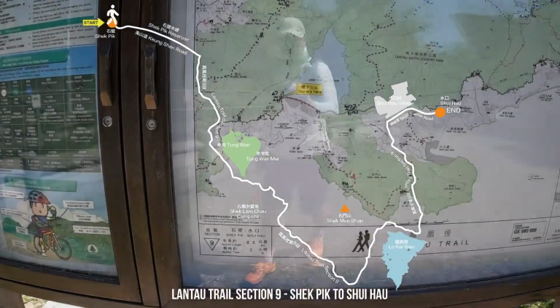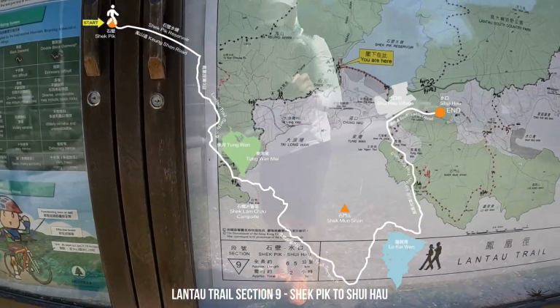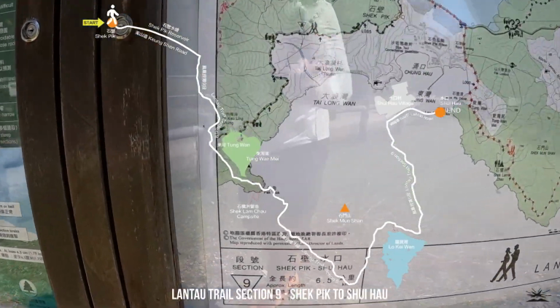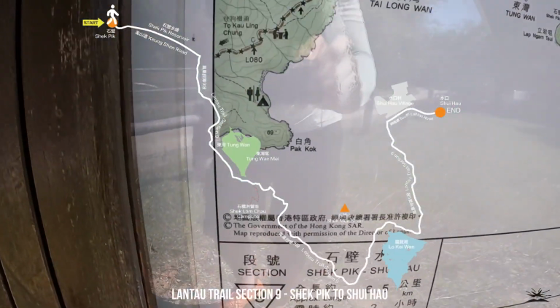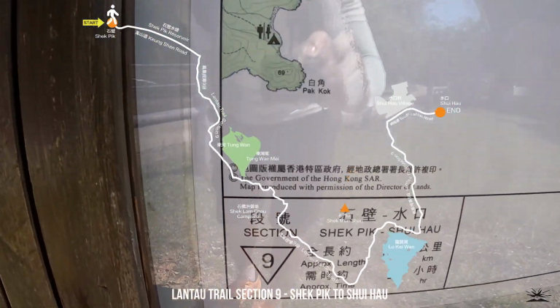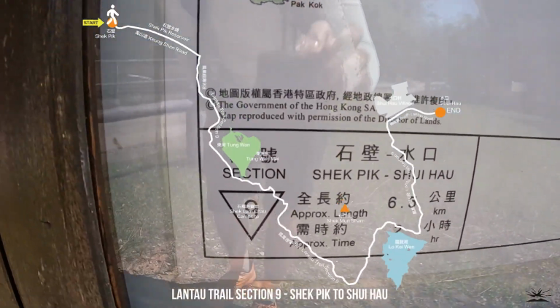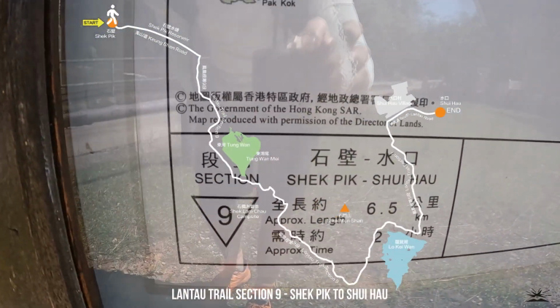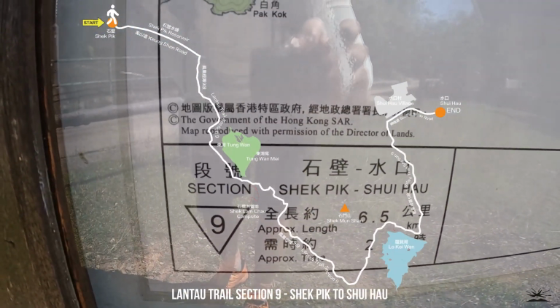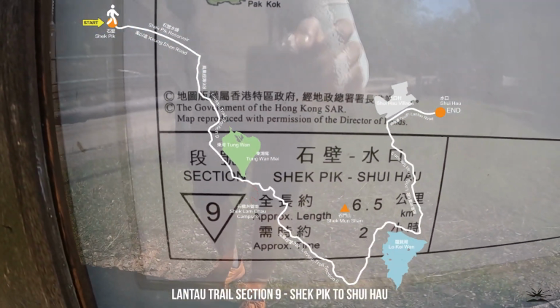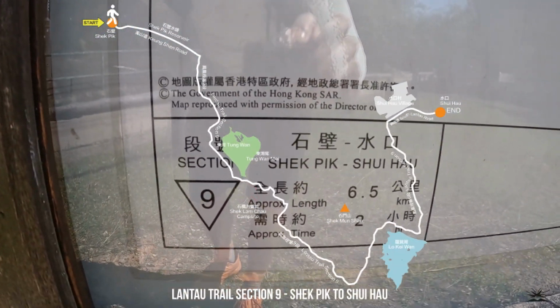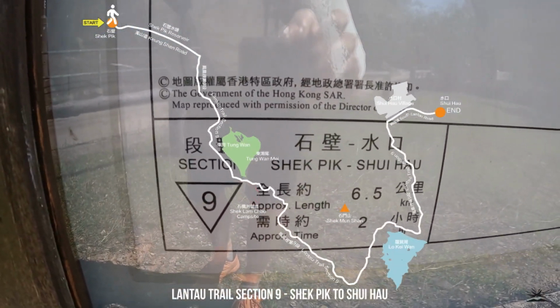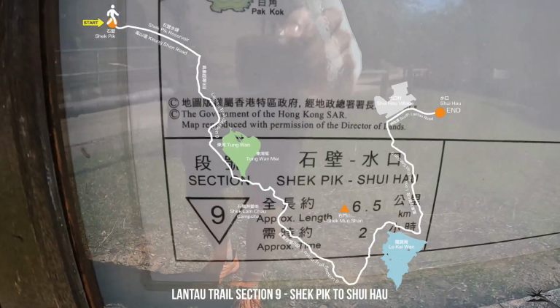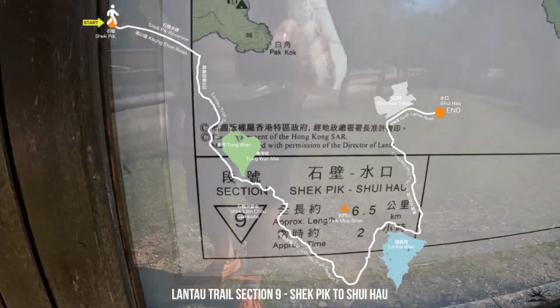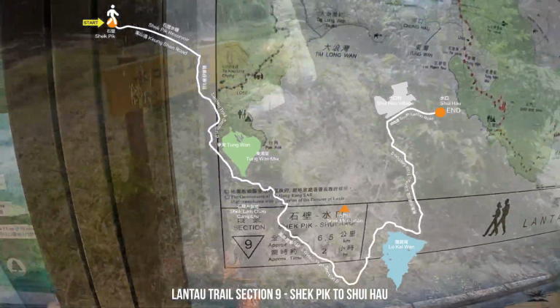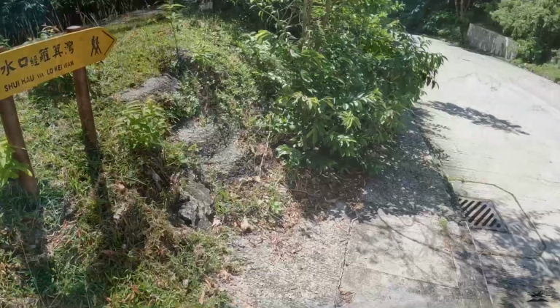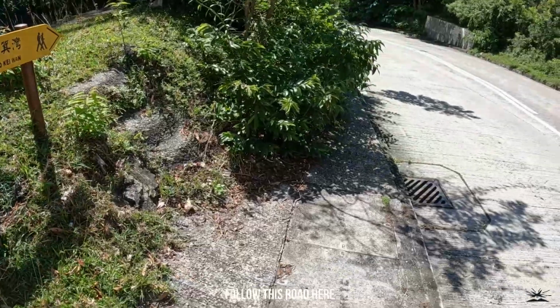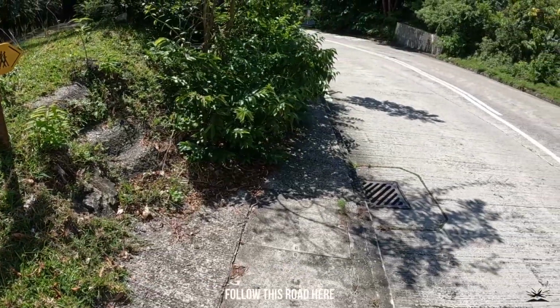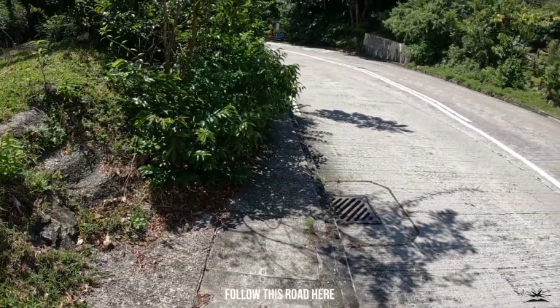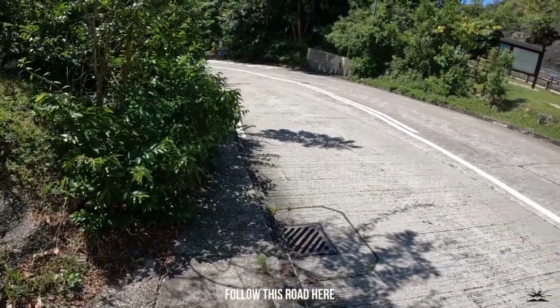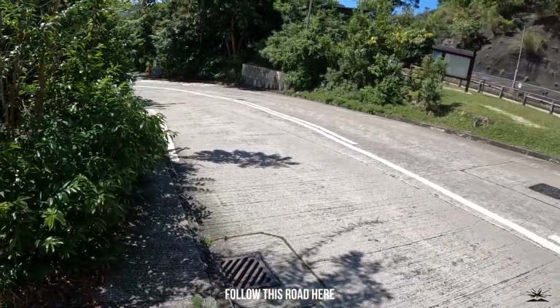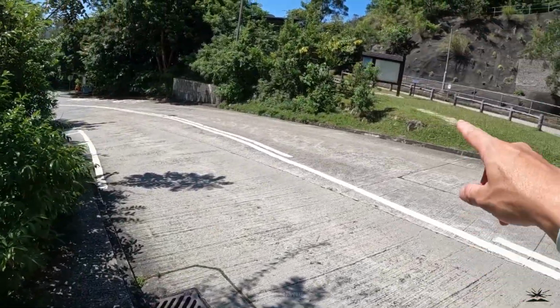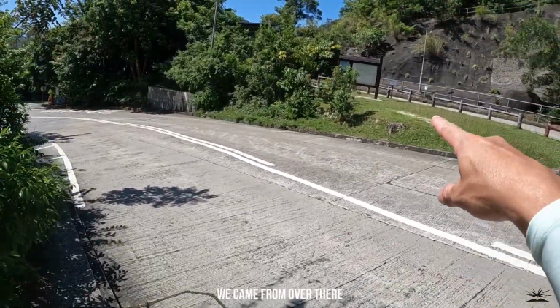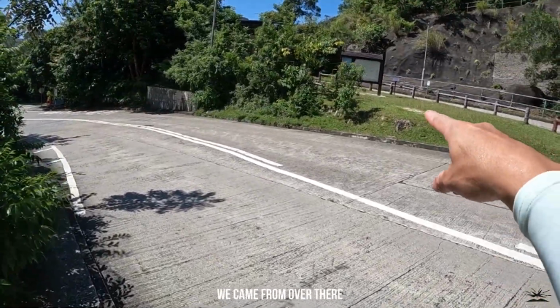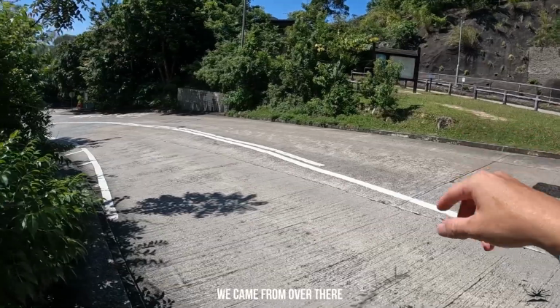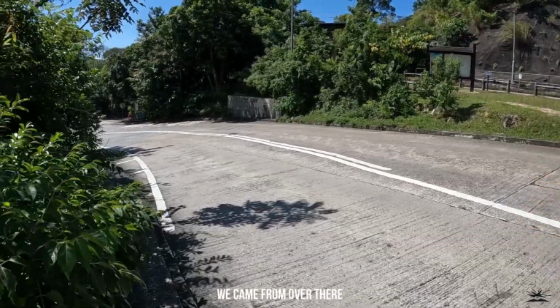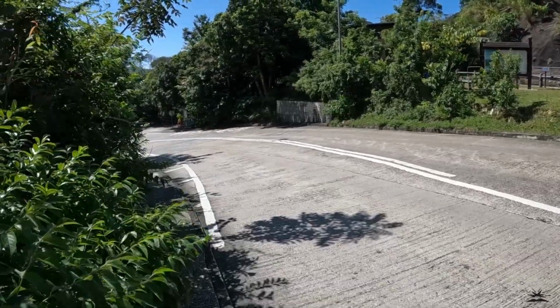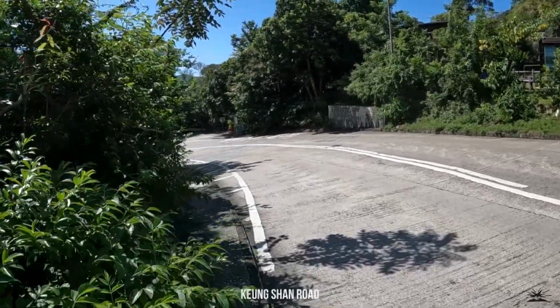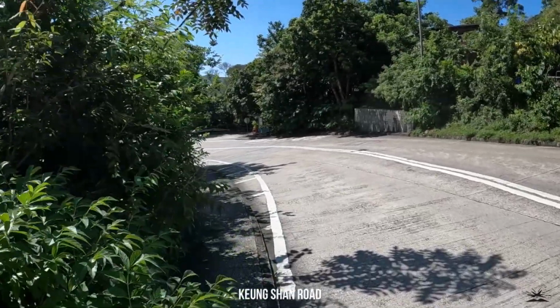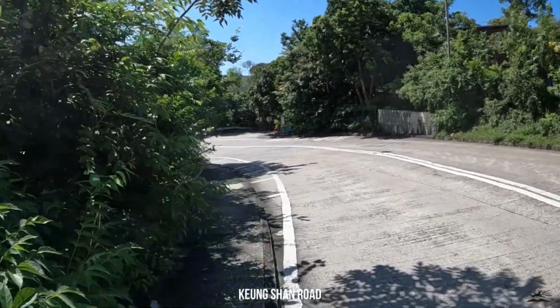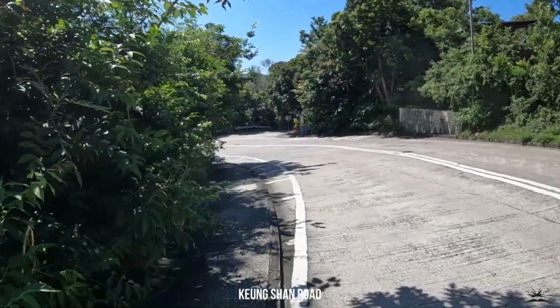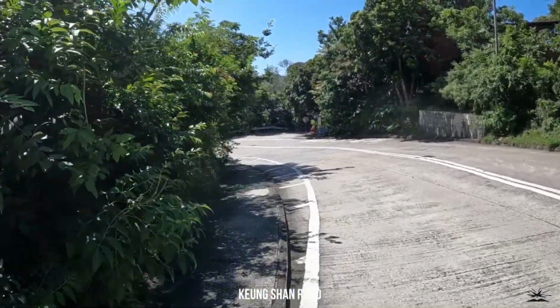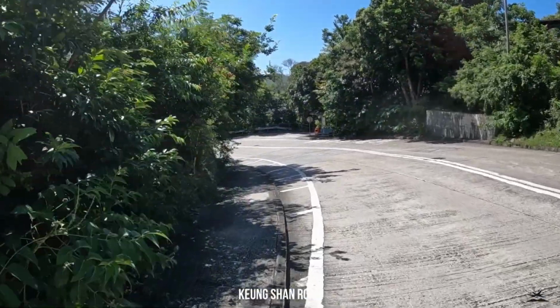Now we're doing Section 9, which is 6.5 km and approximately 2 hours. Follow this road here — came from over there. Okay, let's go.